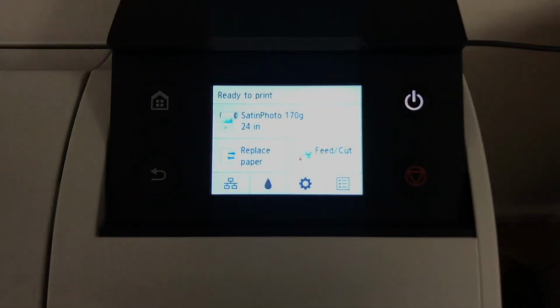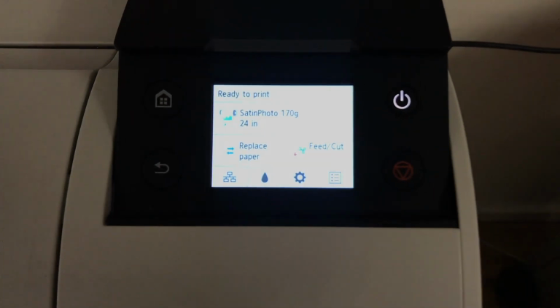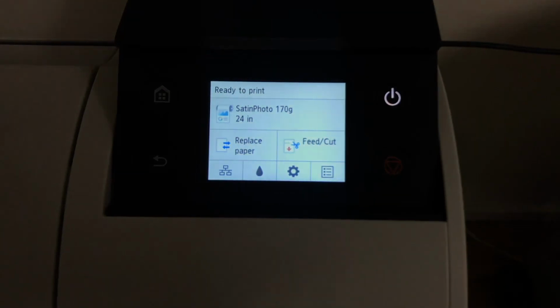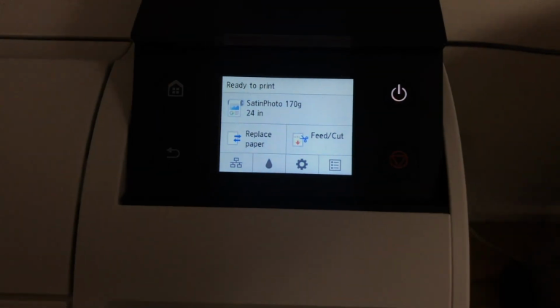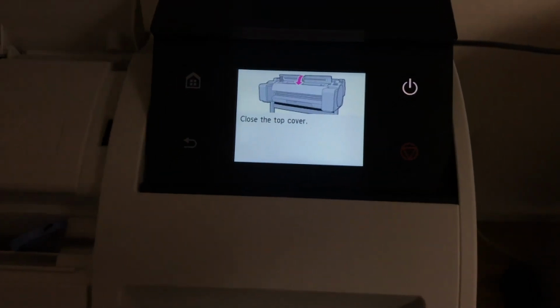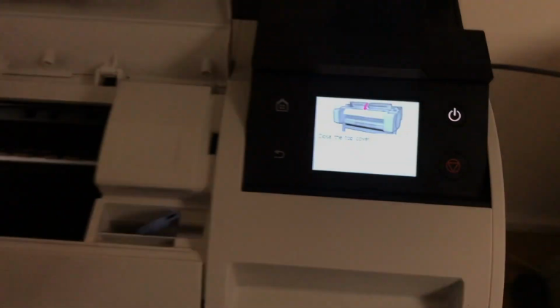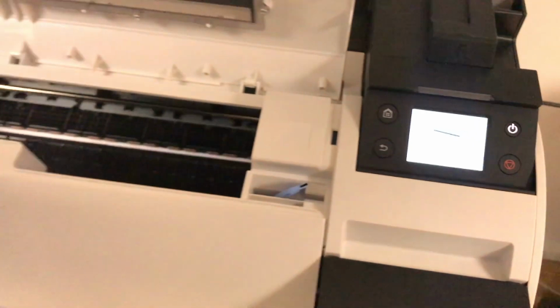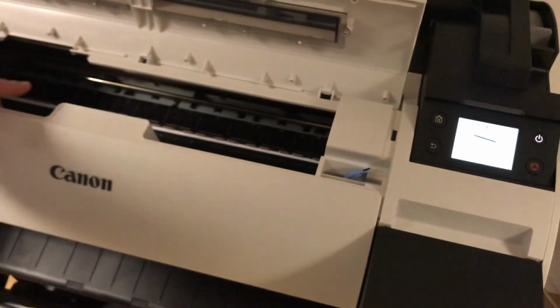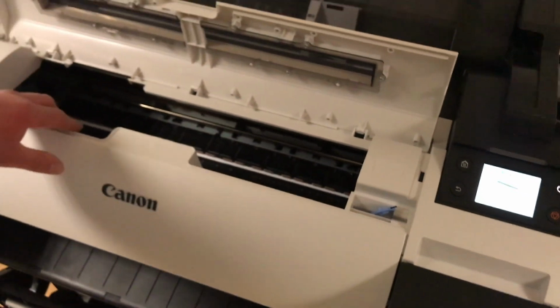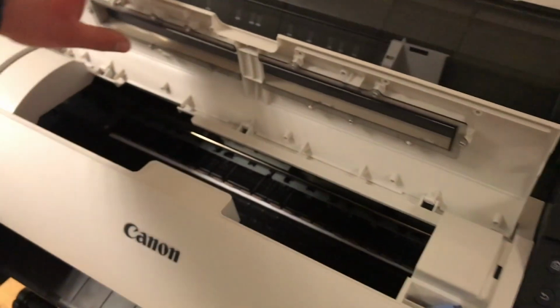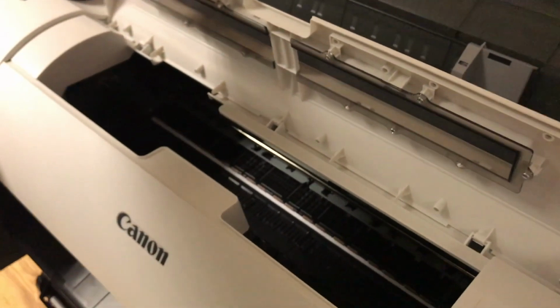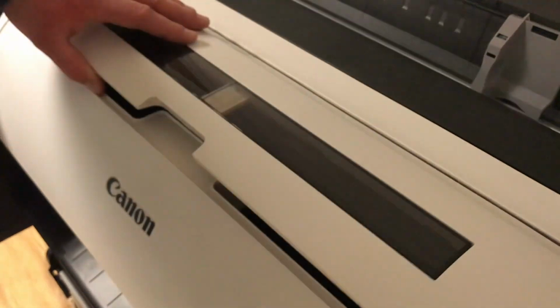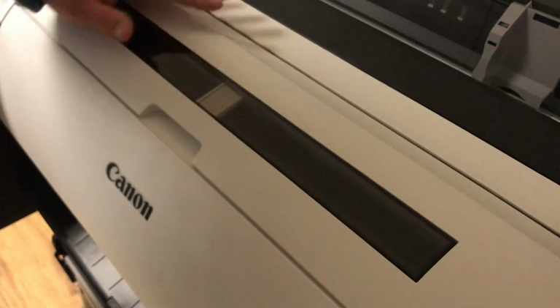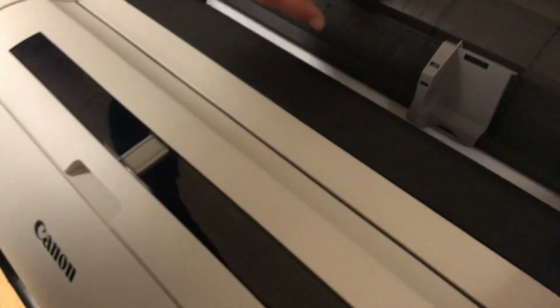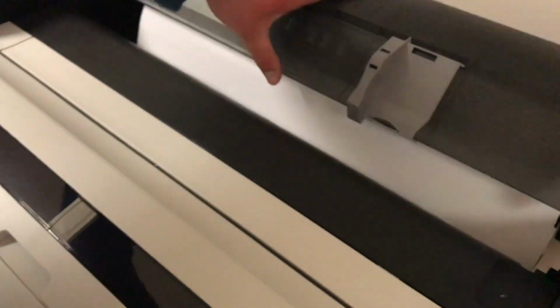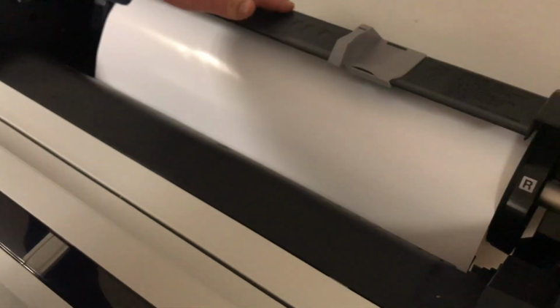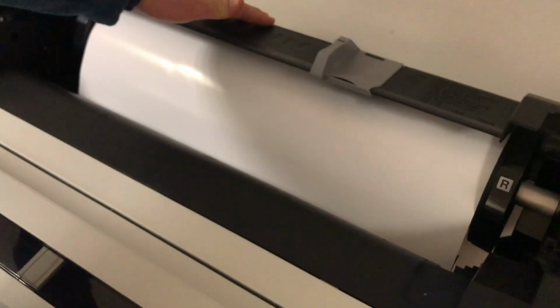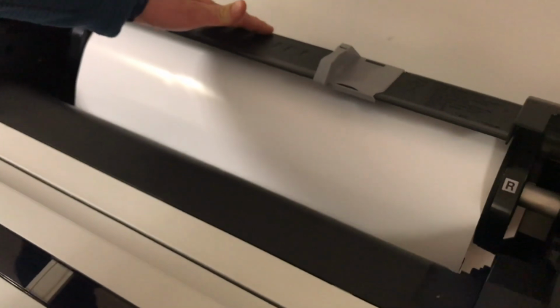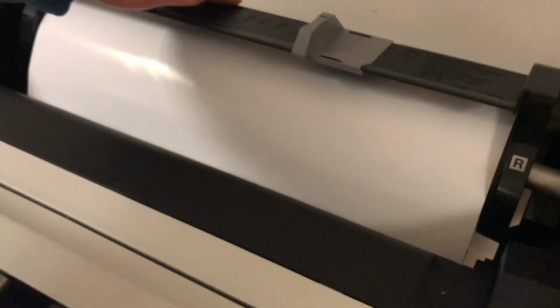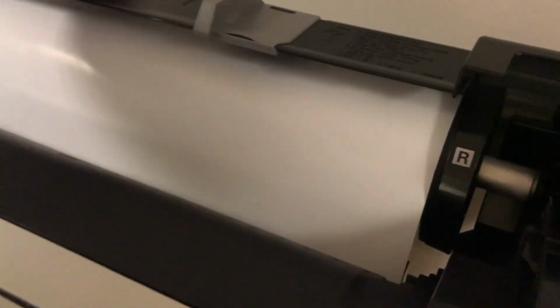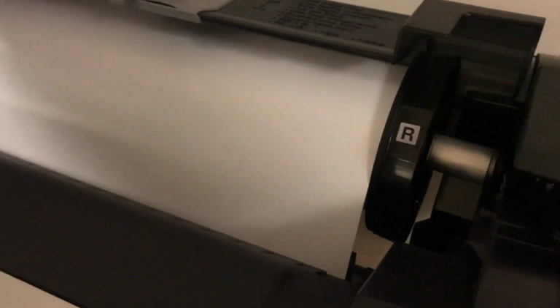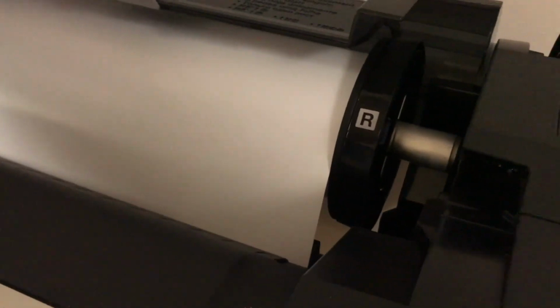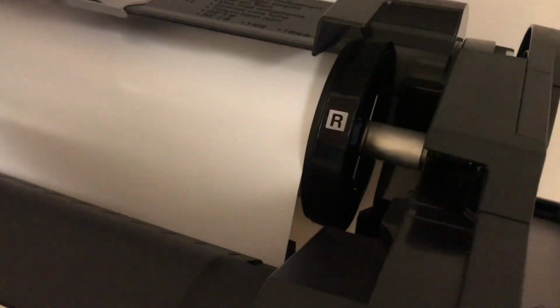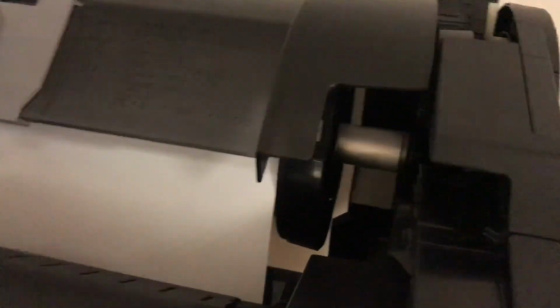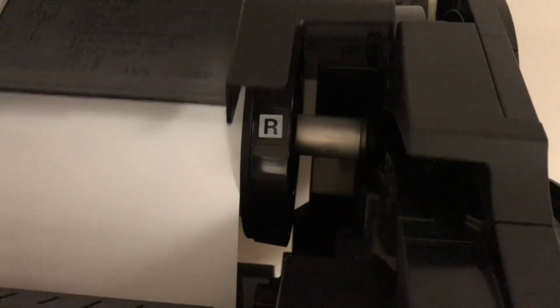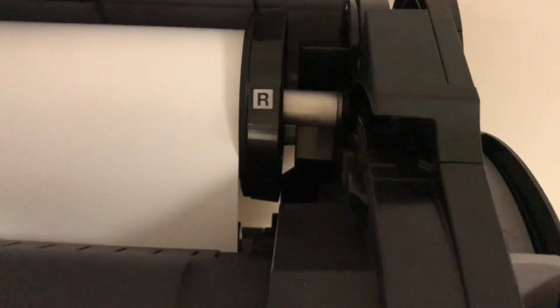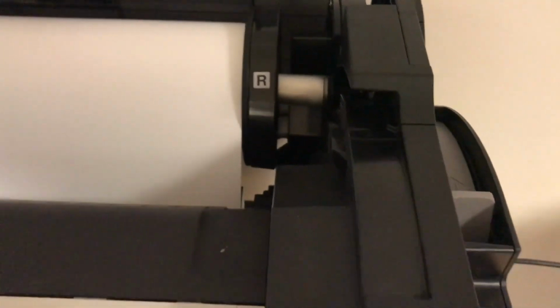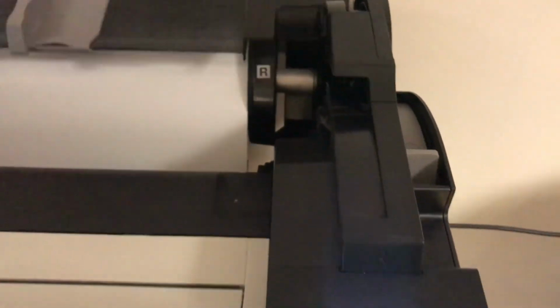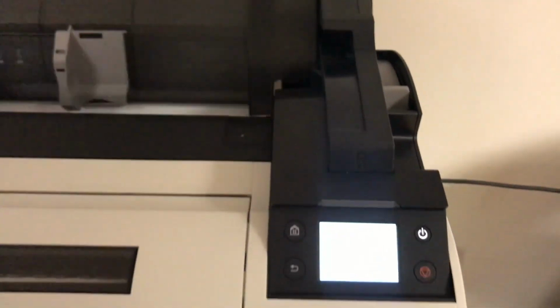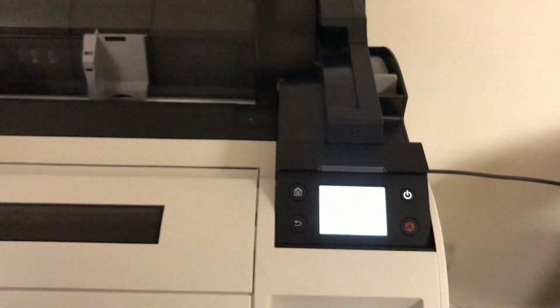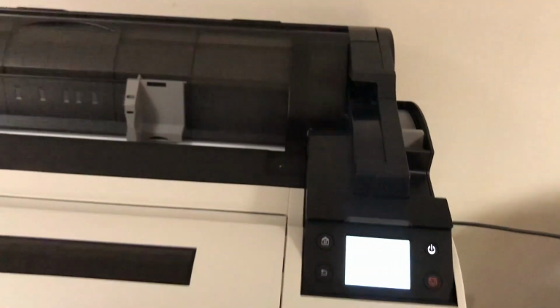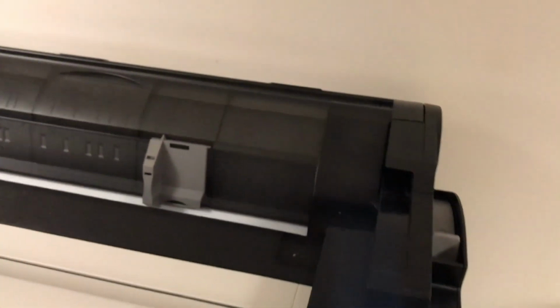I'm ready to print. We can see that it's taken the paper in all the way back to the start and it's all nicely wound up, because it's driven on the cogs.